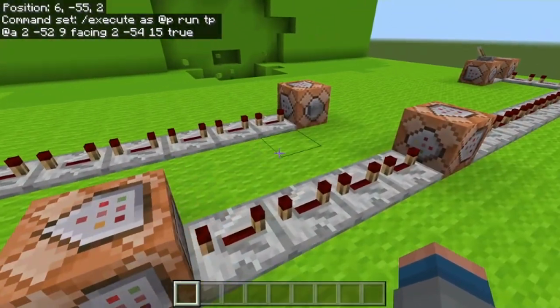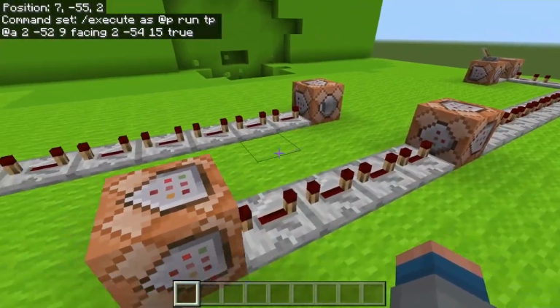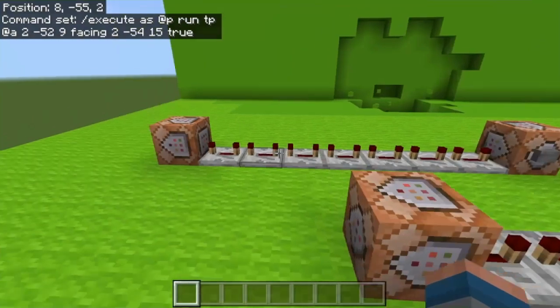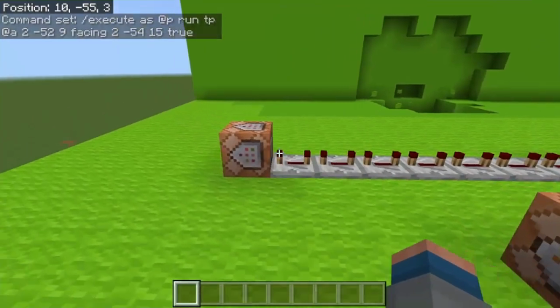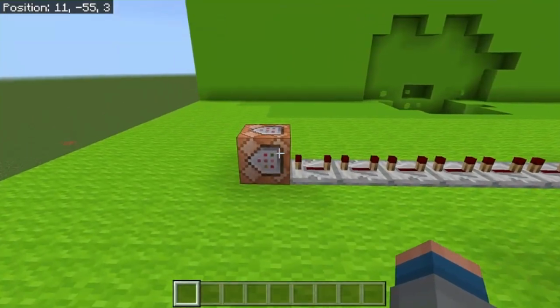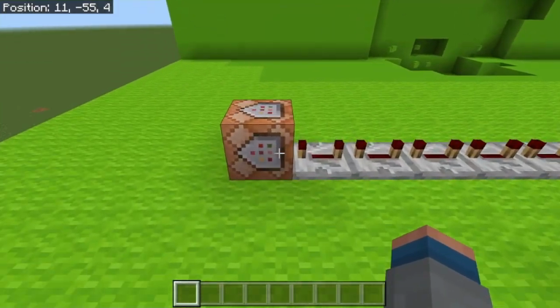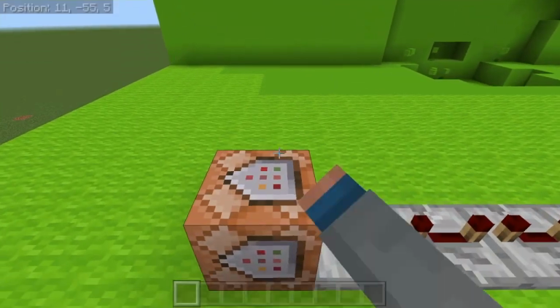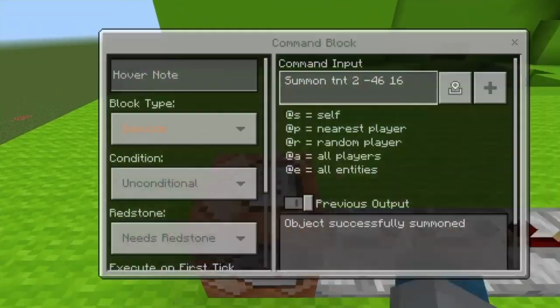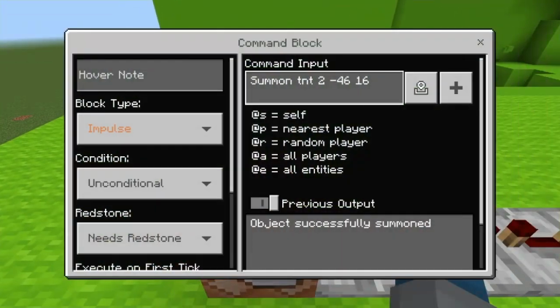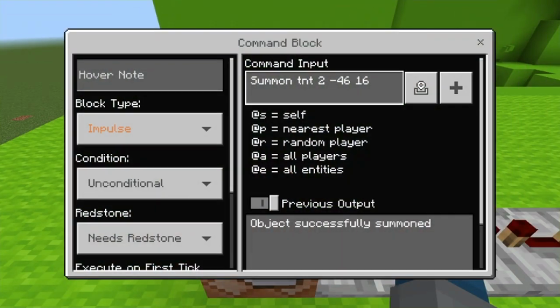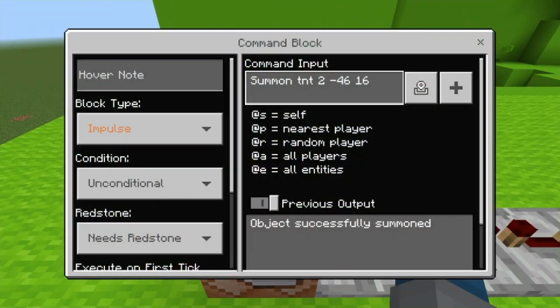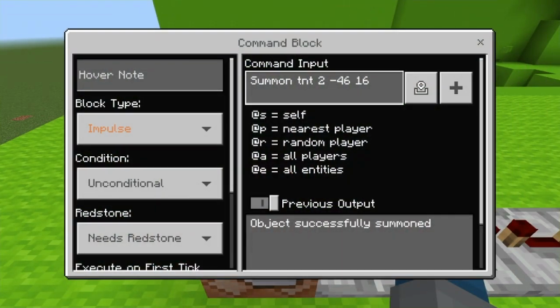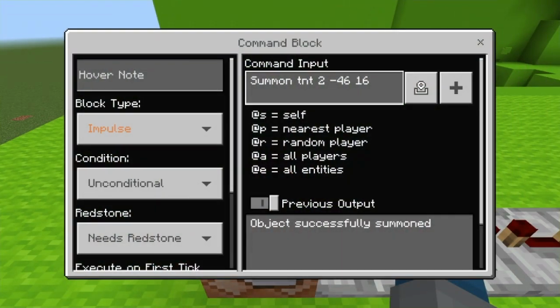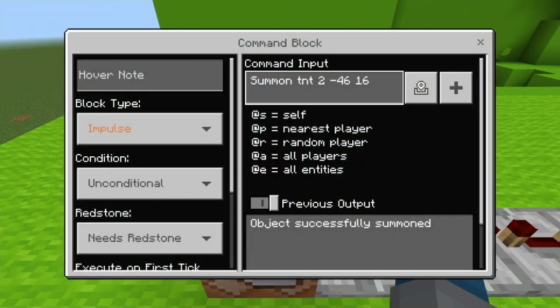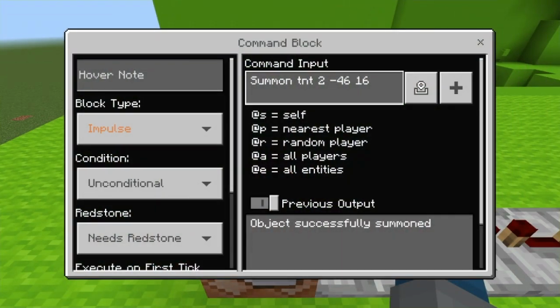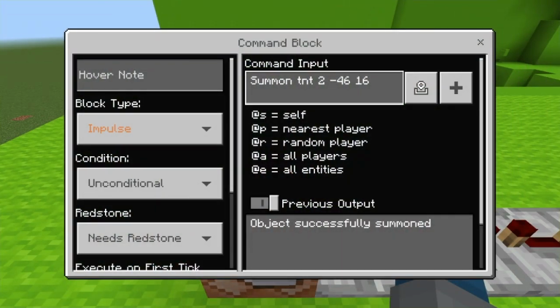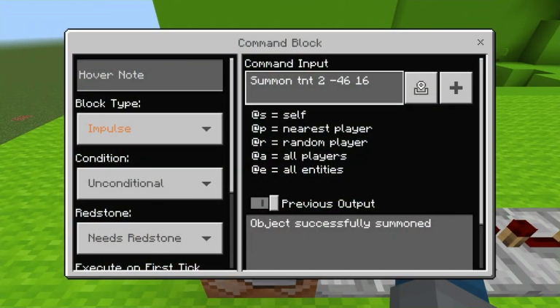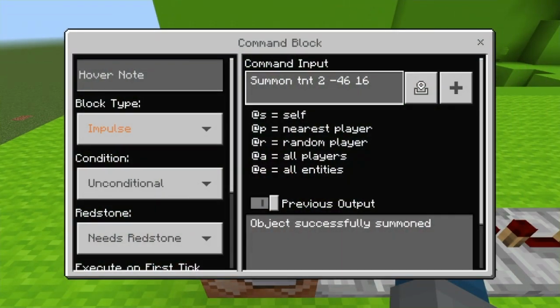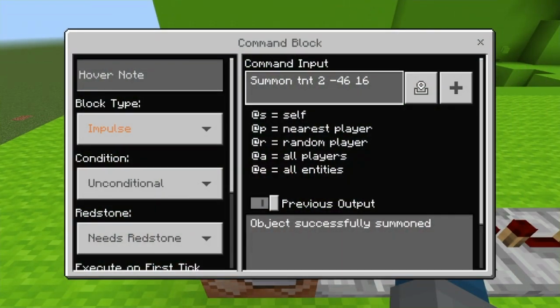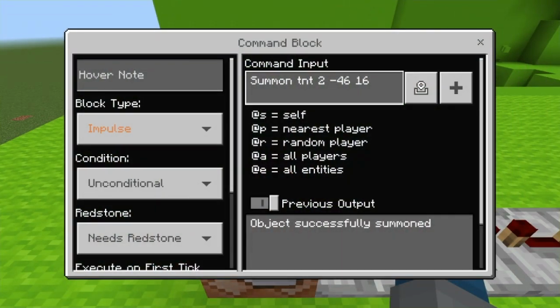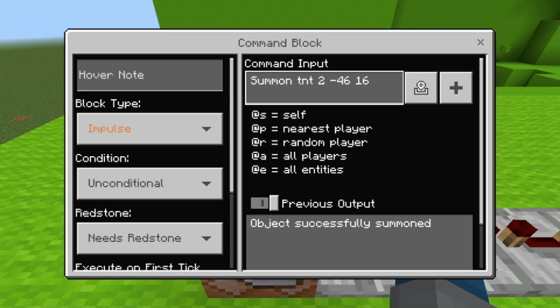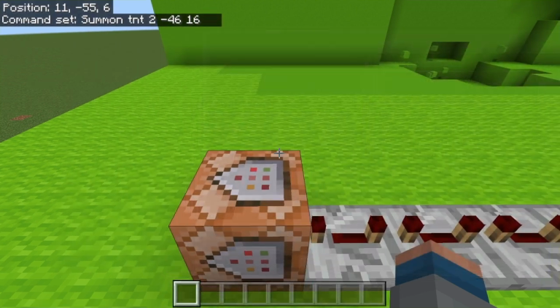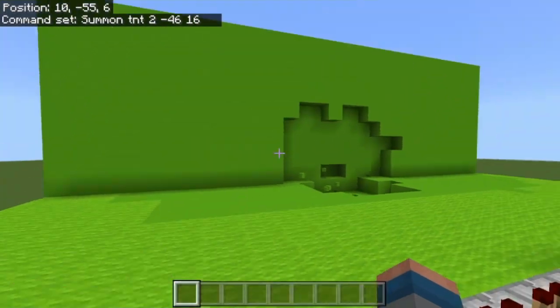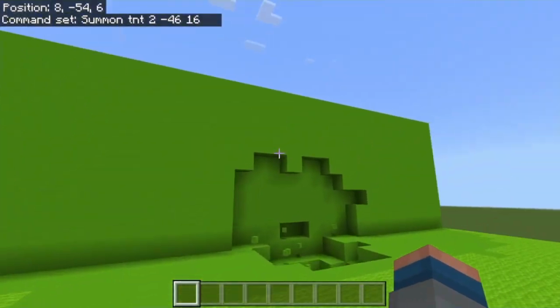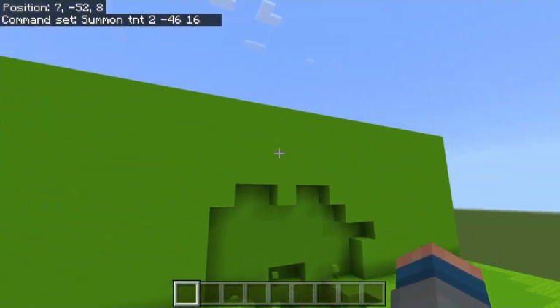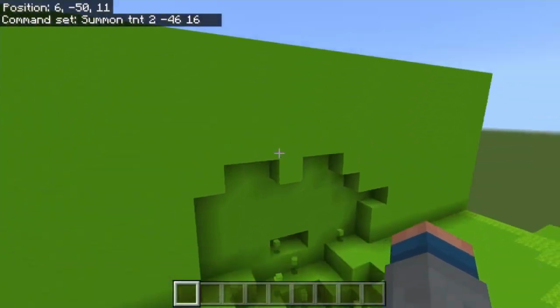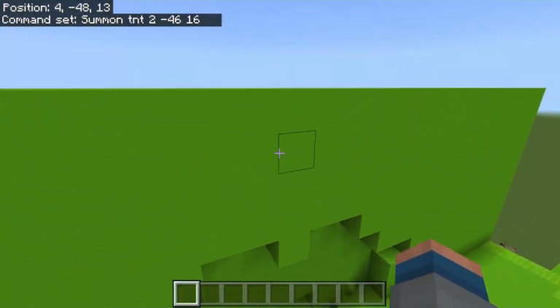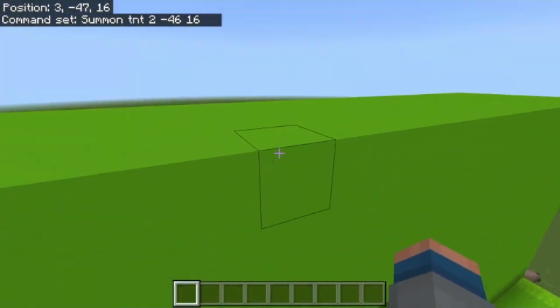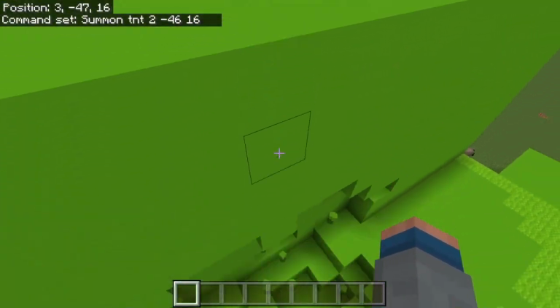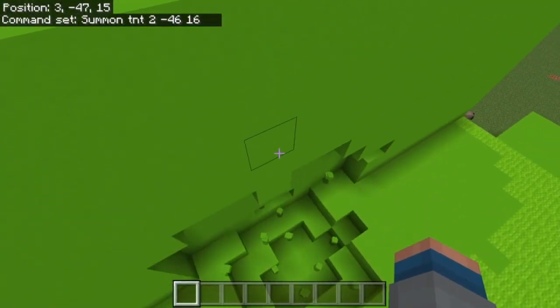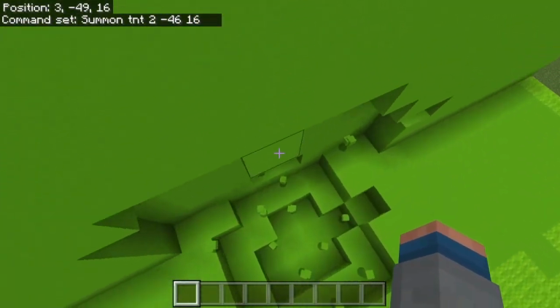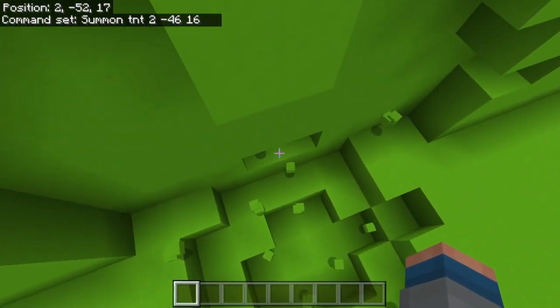Put this many repeaters going into a command block that says Summon TNT, somewhere above where it comes down.